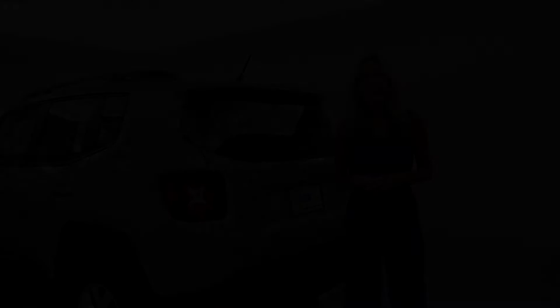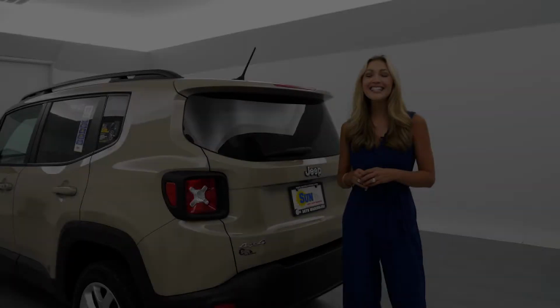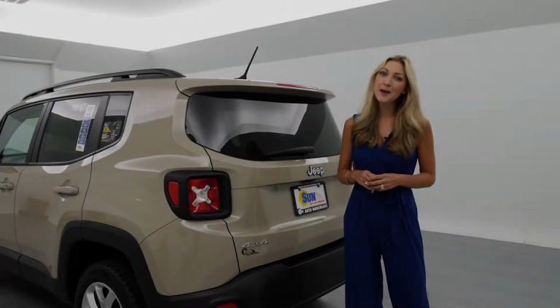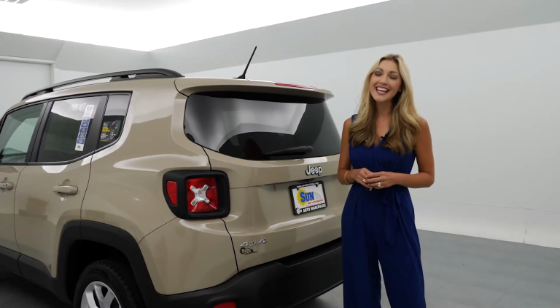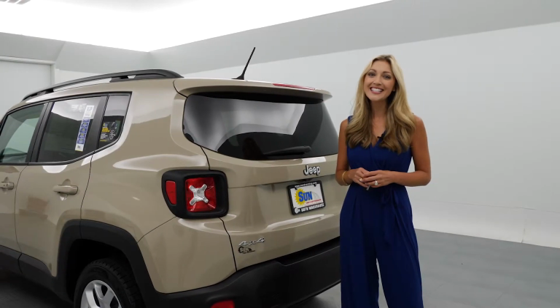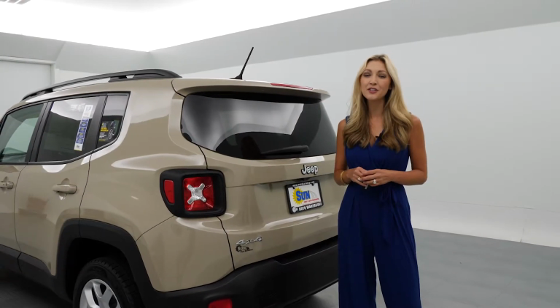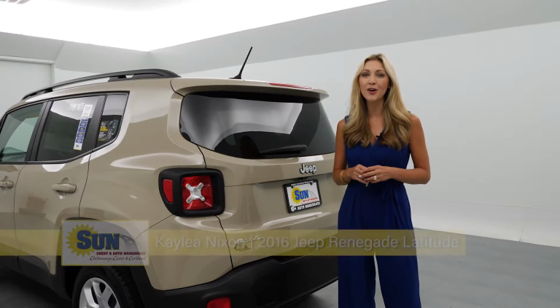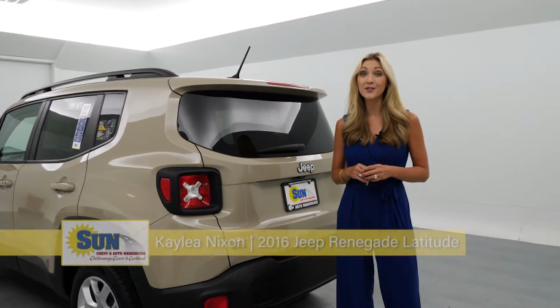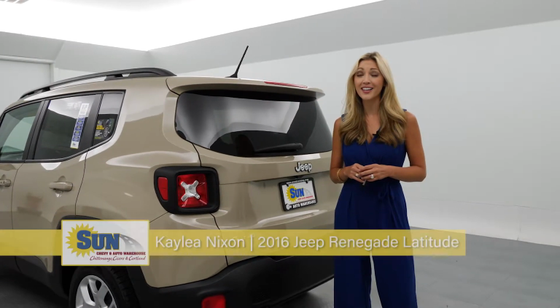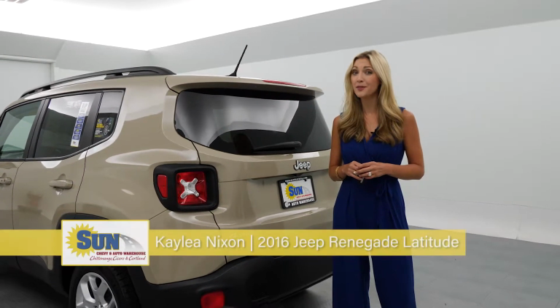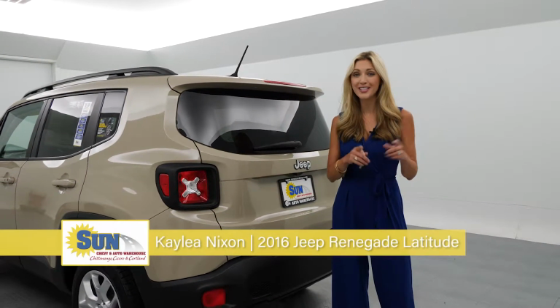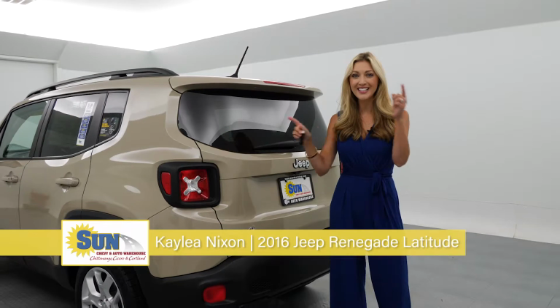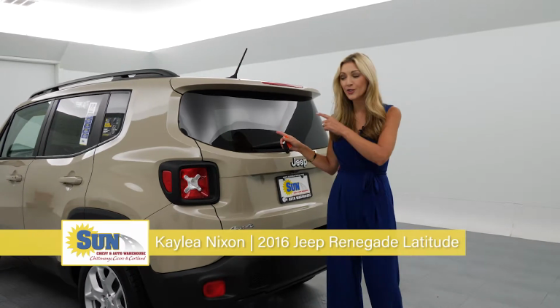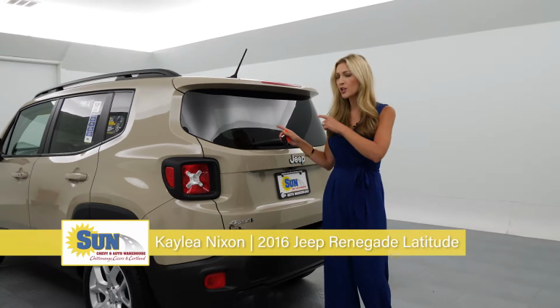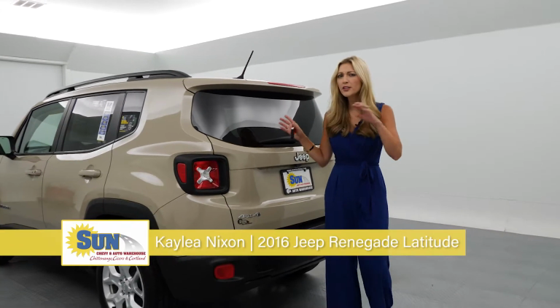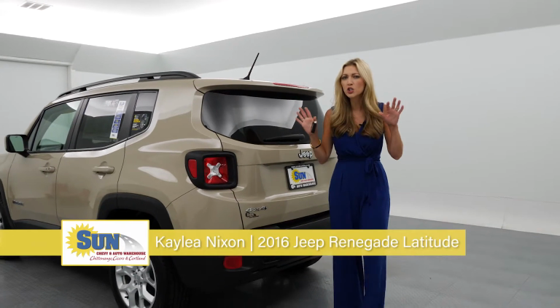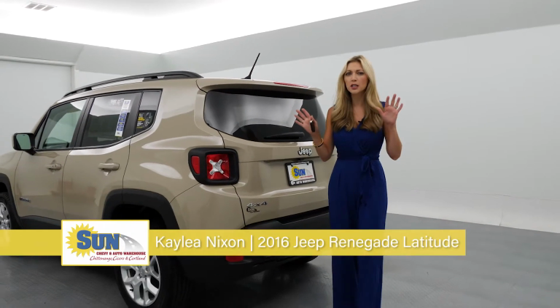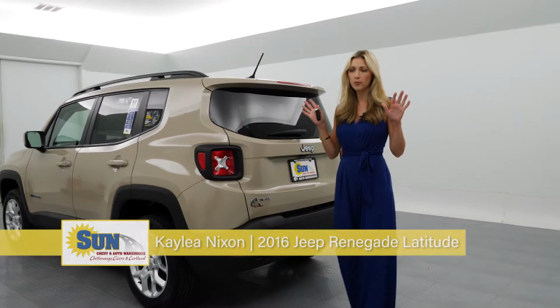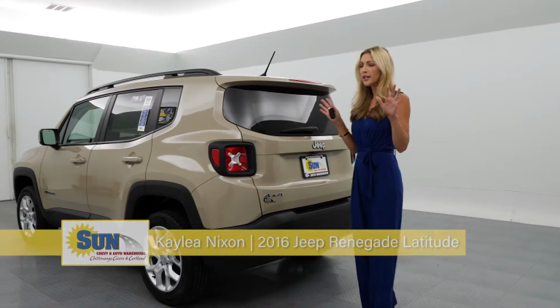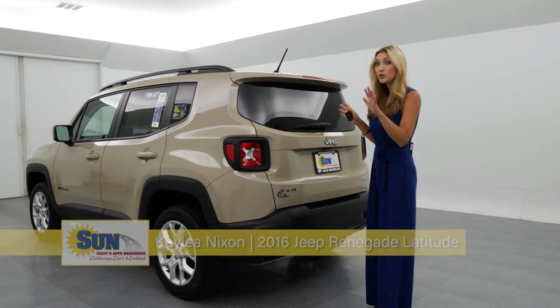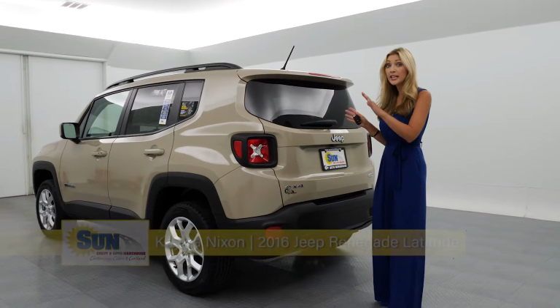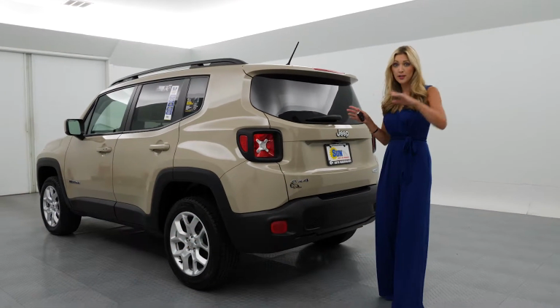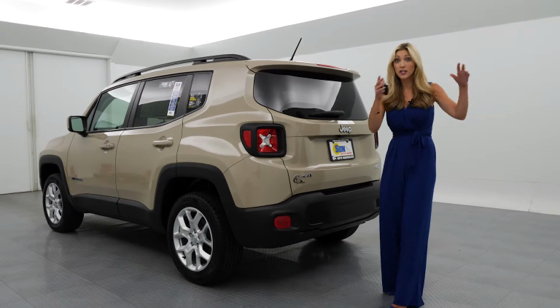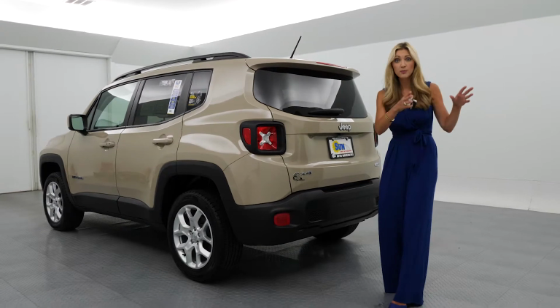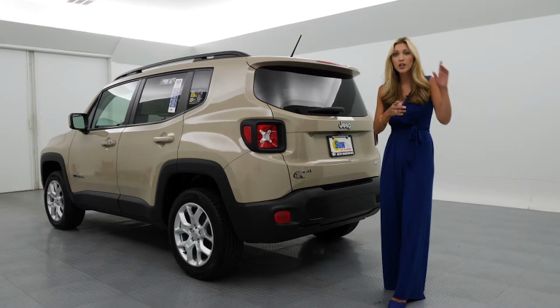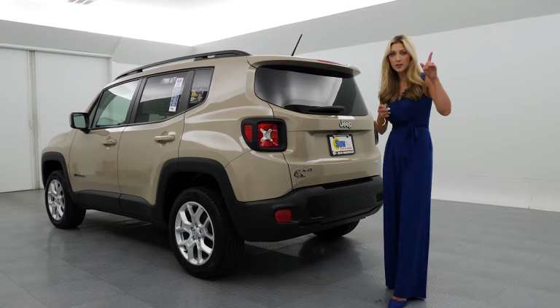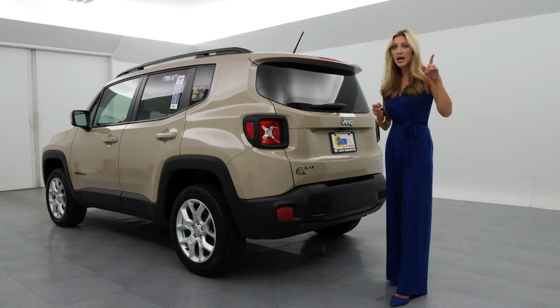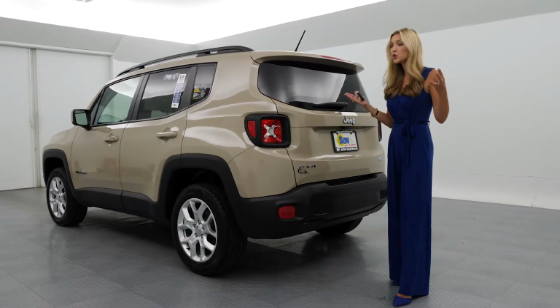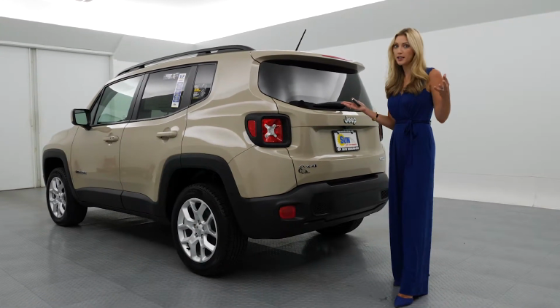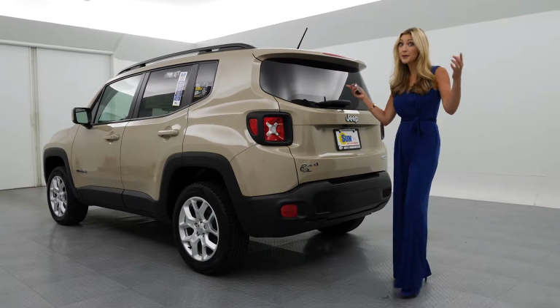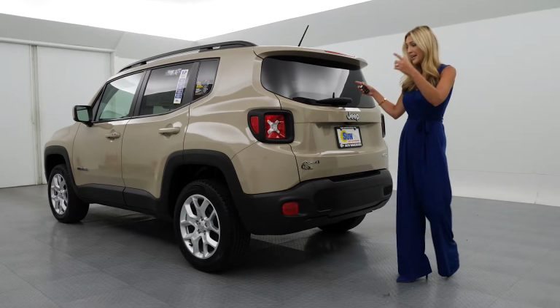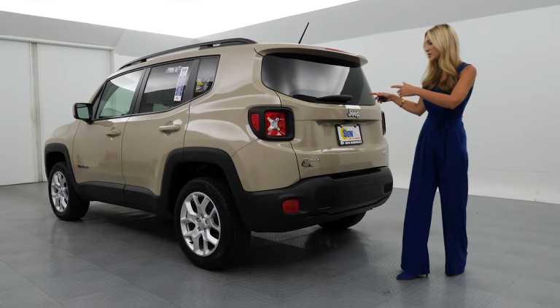Hey Sun VIPs! Katelyn Nixon here for Sun Auto and the used car king. Jeep lovers, this one is for you. I've heard there's a Jeep club where if you're out driving in your Jeep and there's another Jeep driver, you give them a little nod. I want to join that club, and maybe you can with this one.